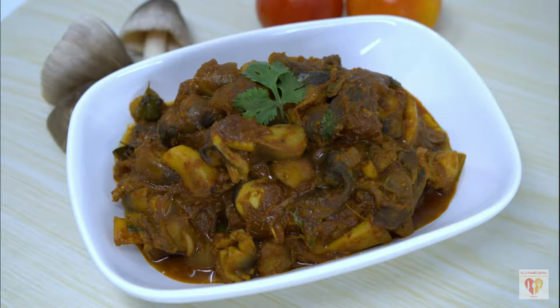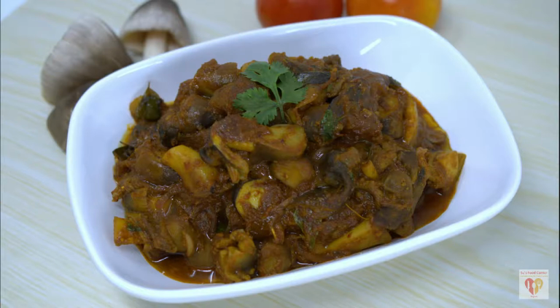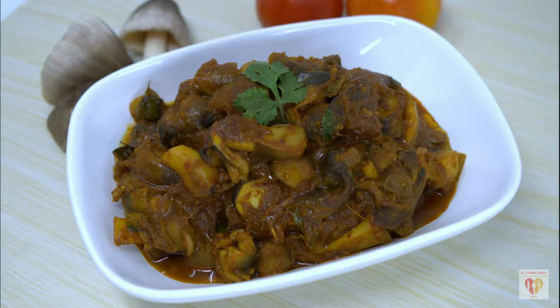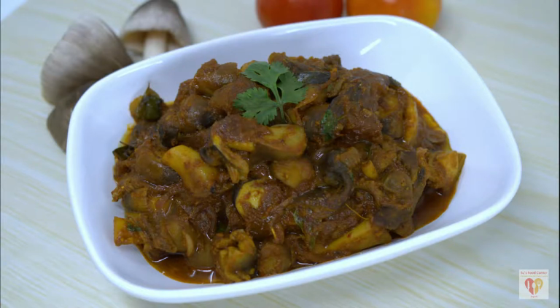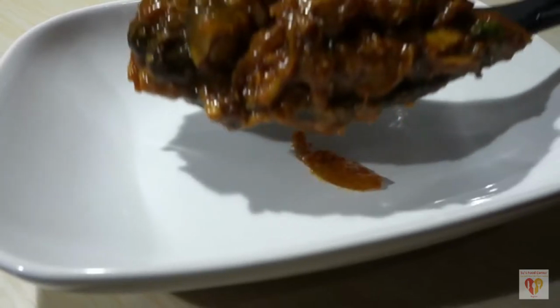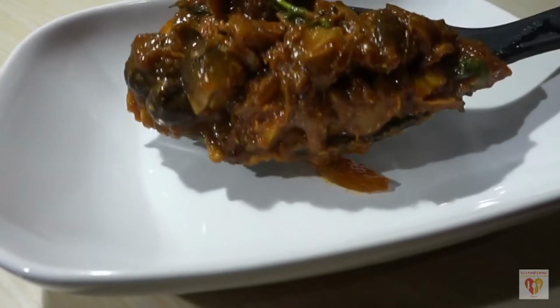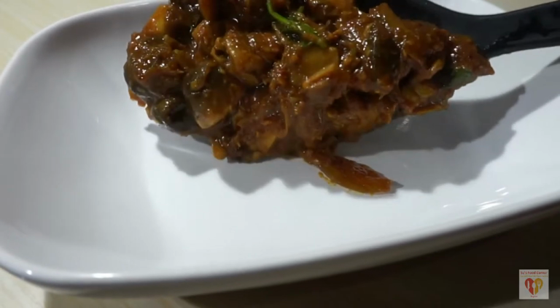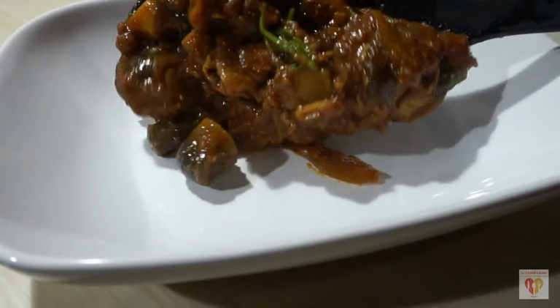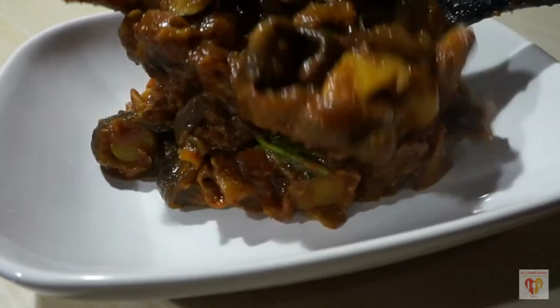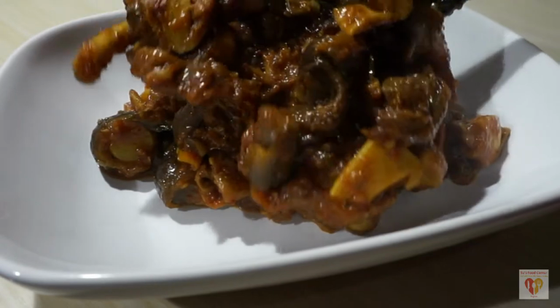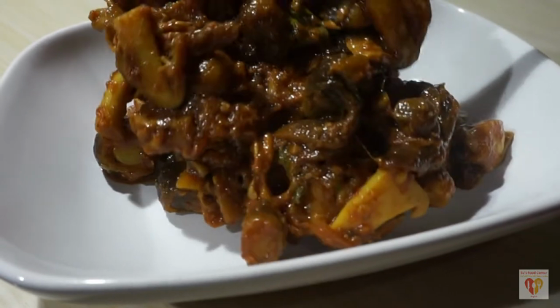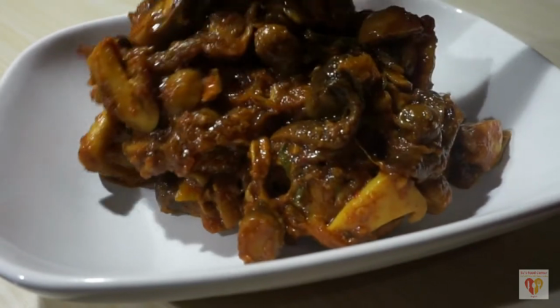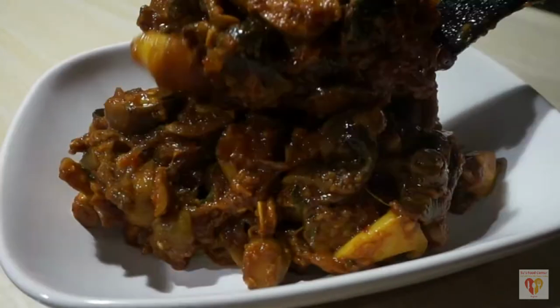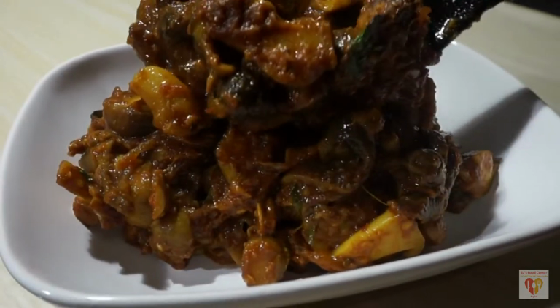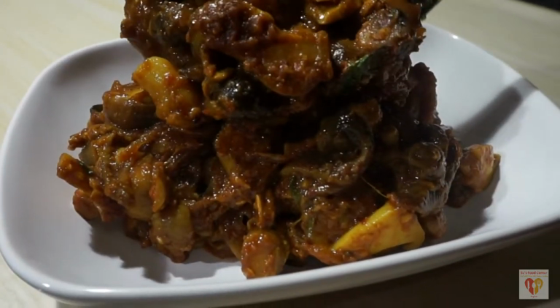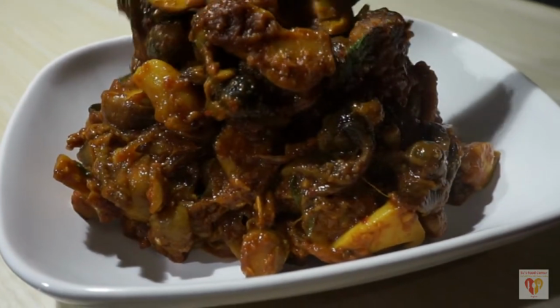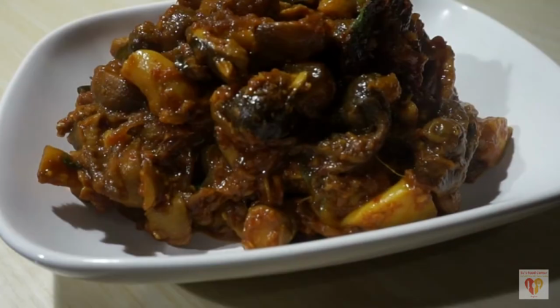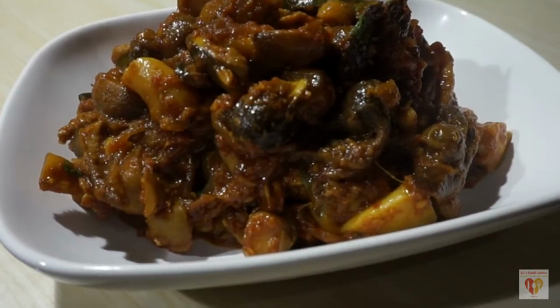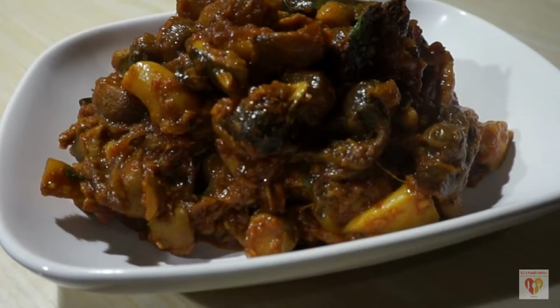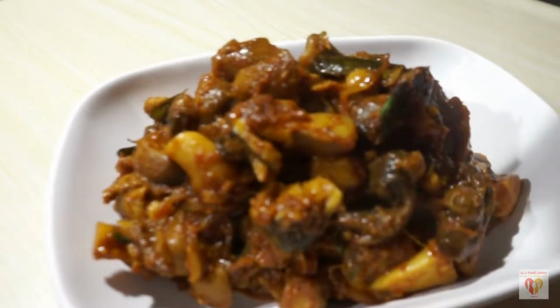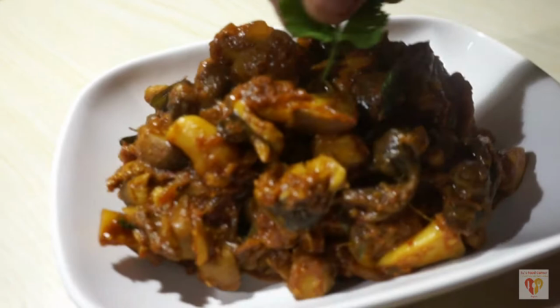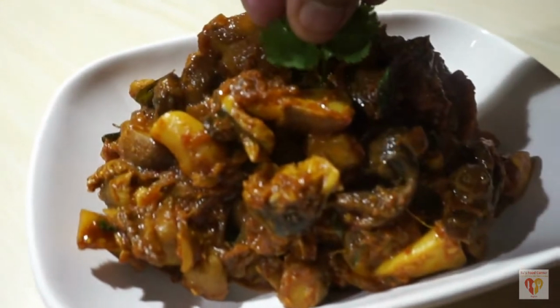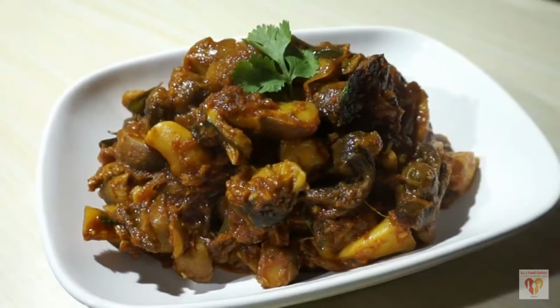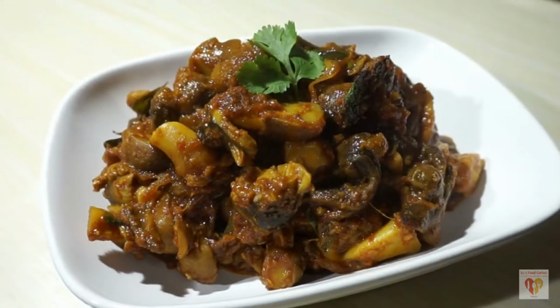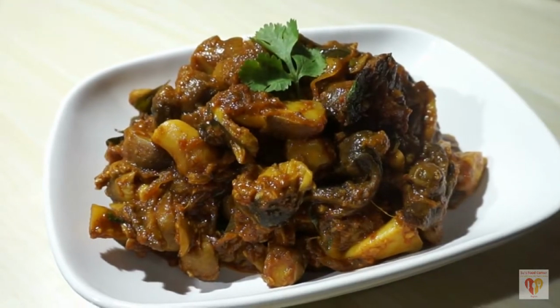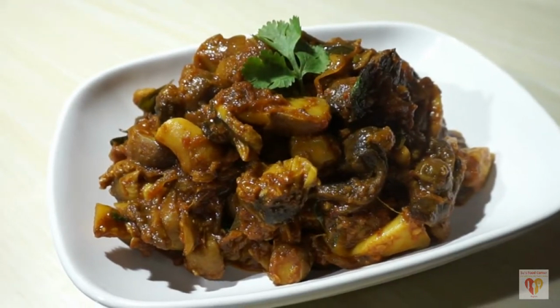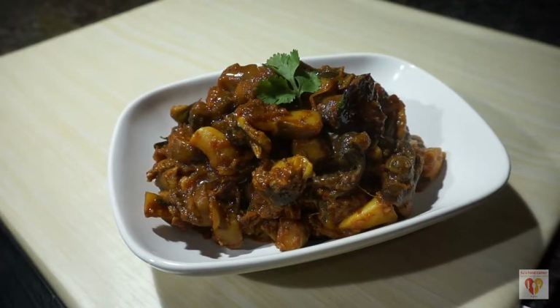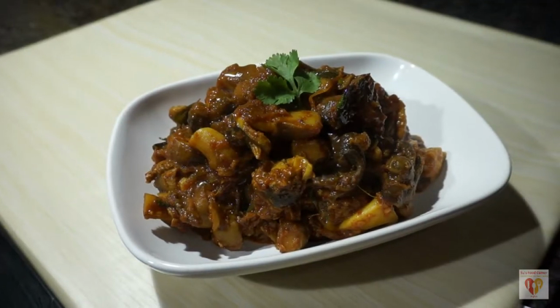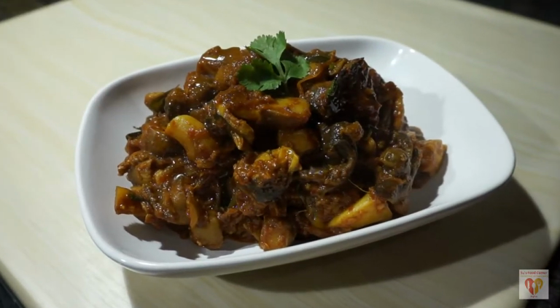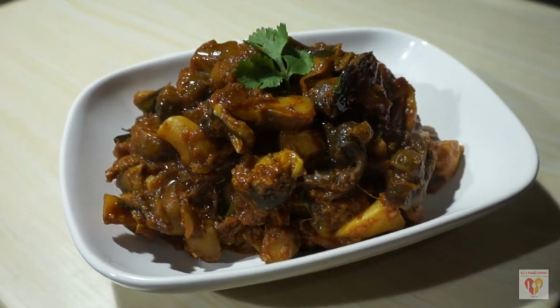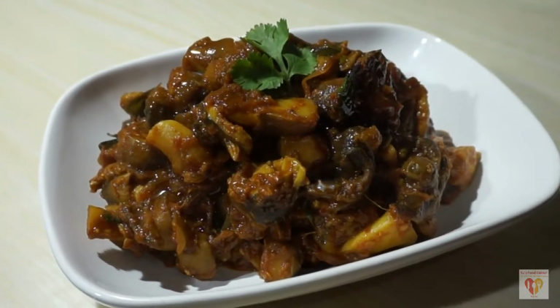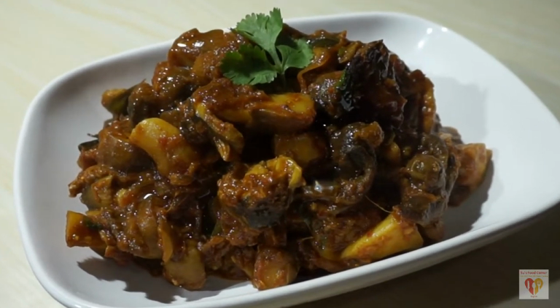Mushrooms can be prepared in many ways. Today I will be preparing a mushroom item from Indian spices and Indian purées. It's called mushroom masala and it's a very yummy dish that can be prepared very quickly.